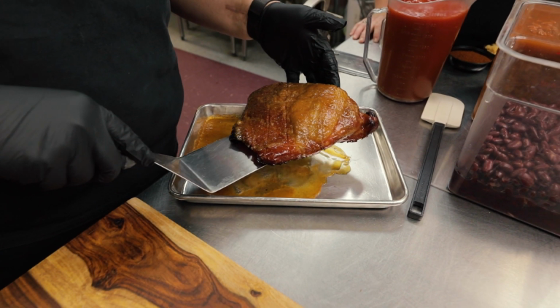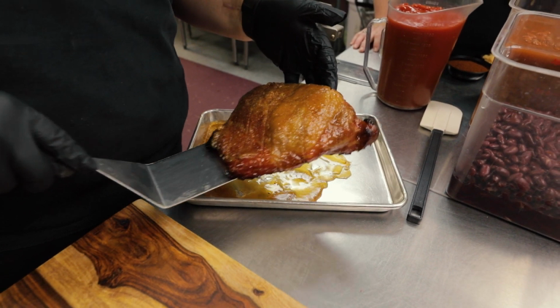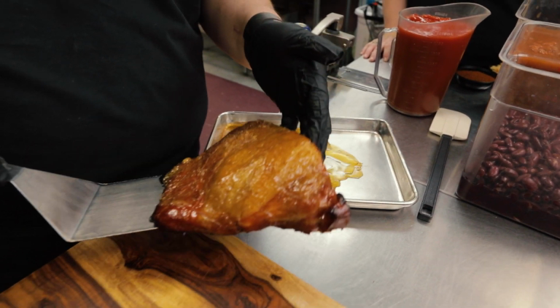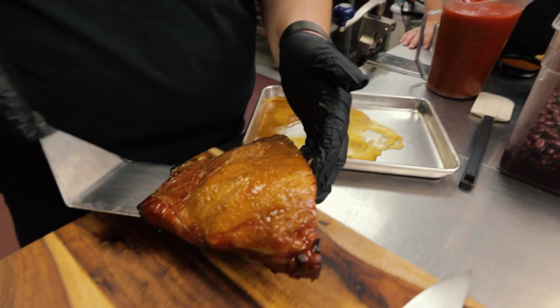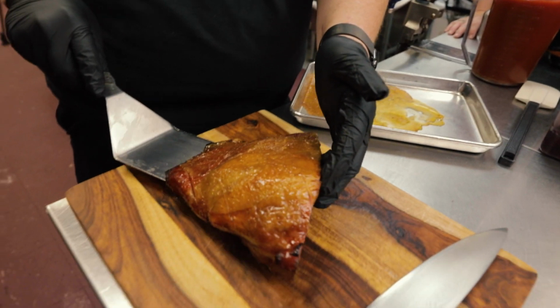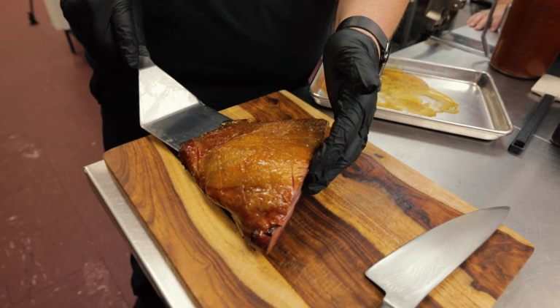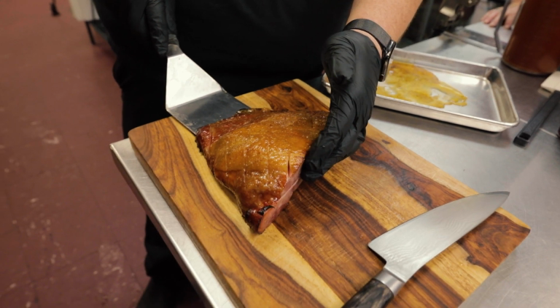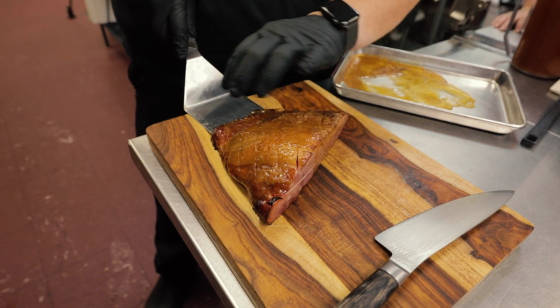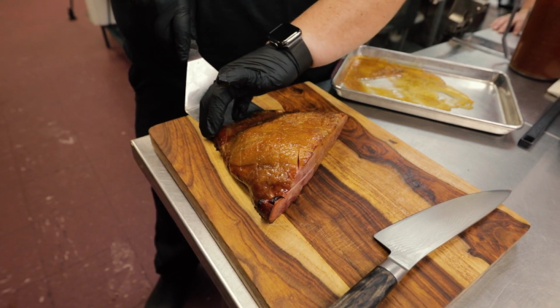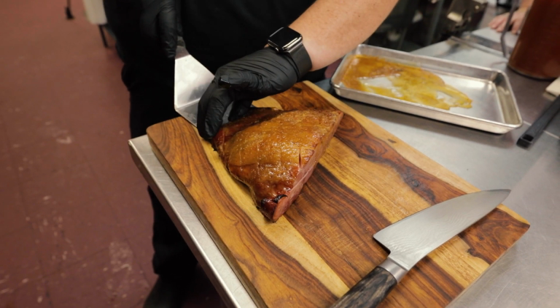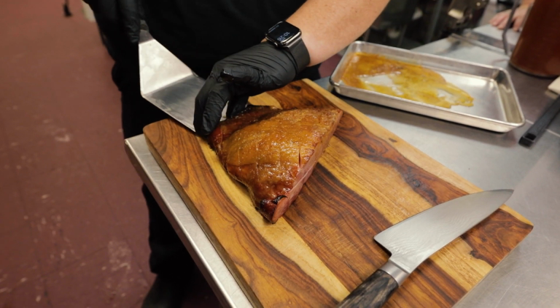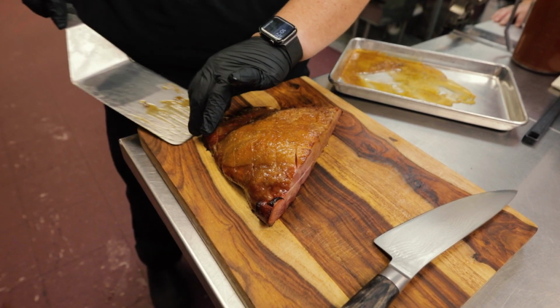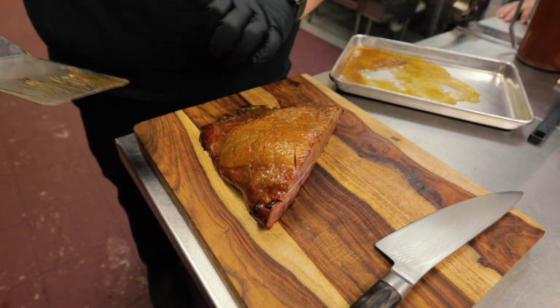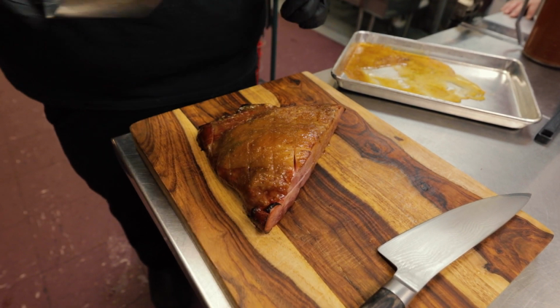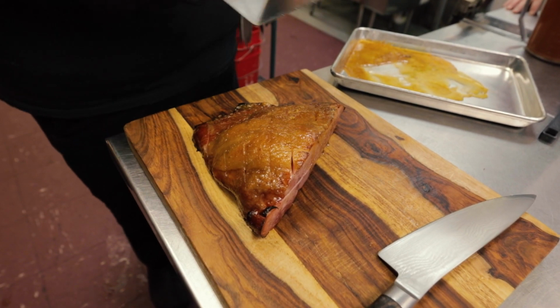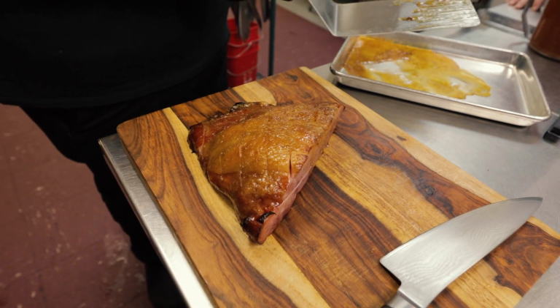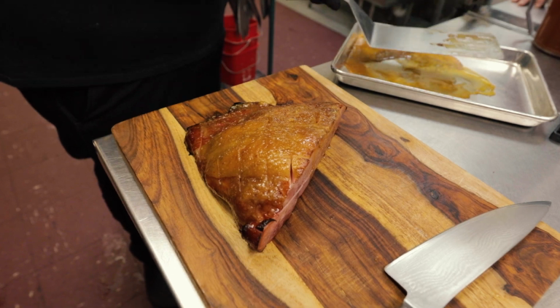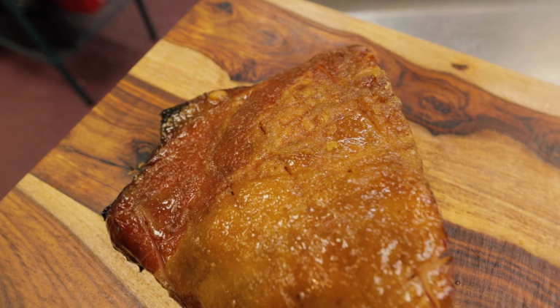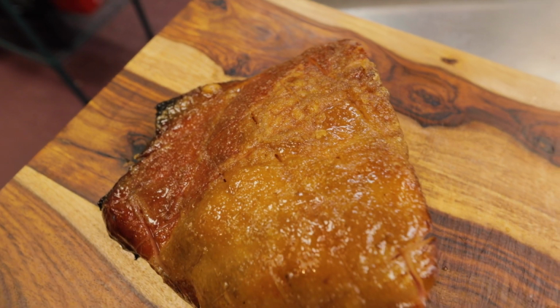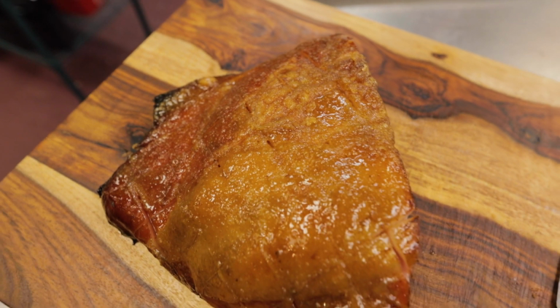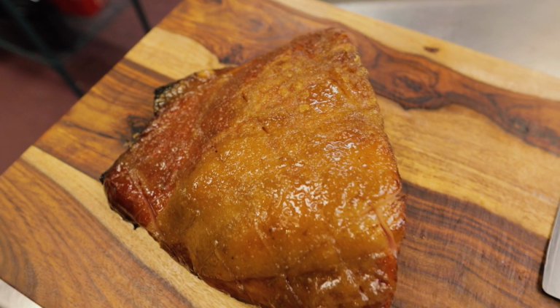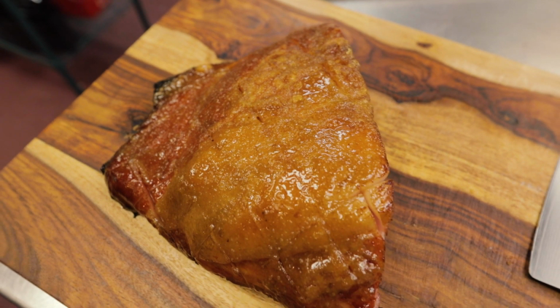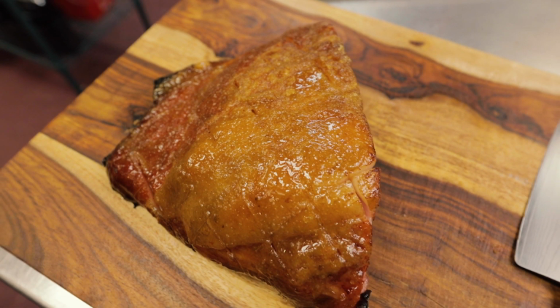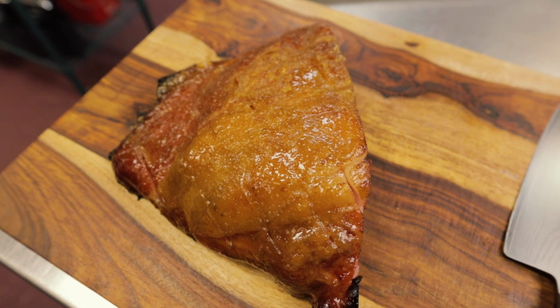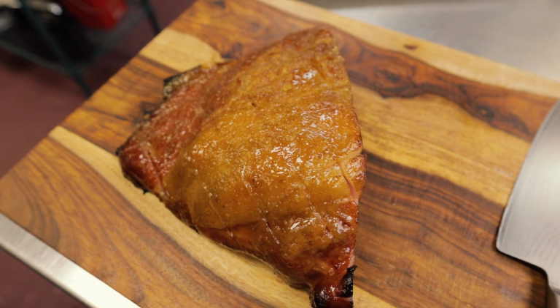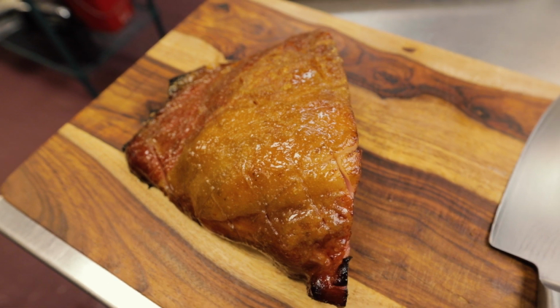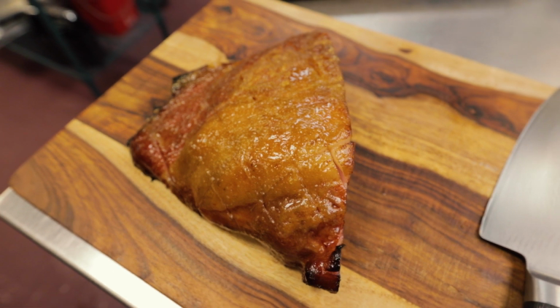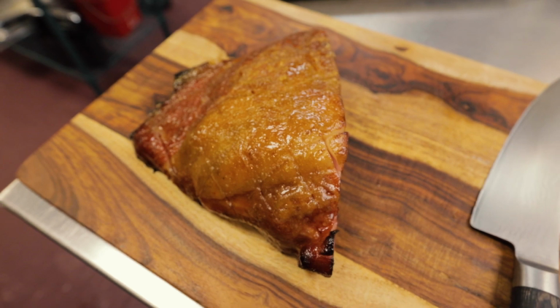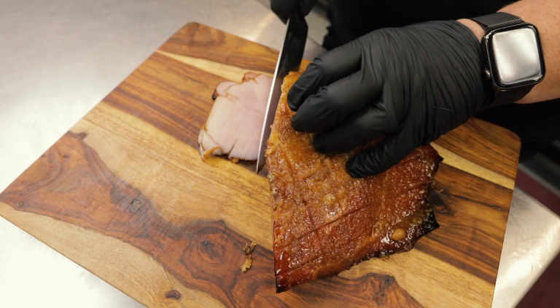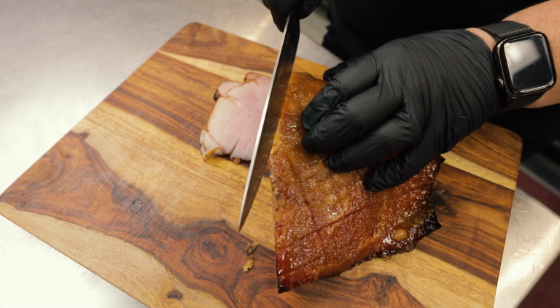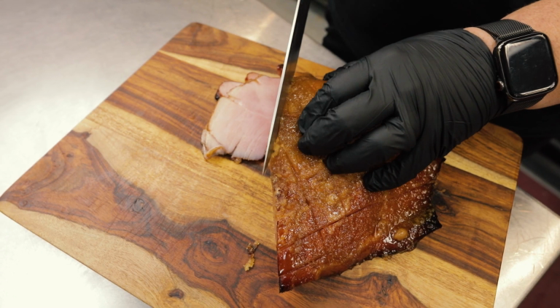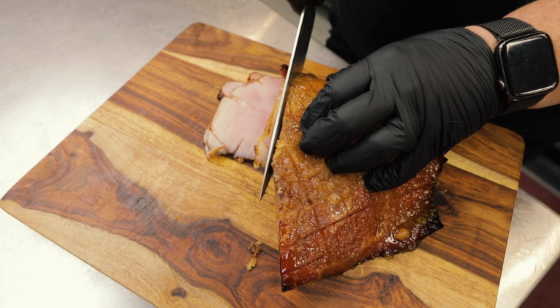The ham just came out of the oven. The brown sugar glaze has been cooking on there for about 10 or 15 minutes. It's got a nice sugary sweet crust now, and we're going to slice it up and serve it for you guys to enjoy.